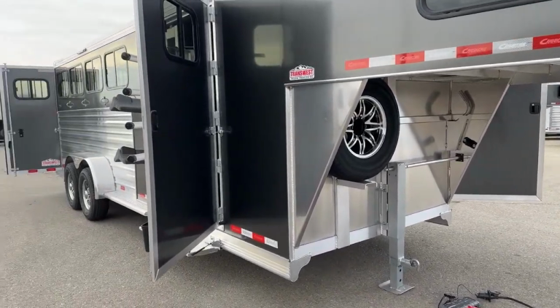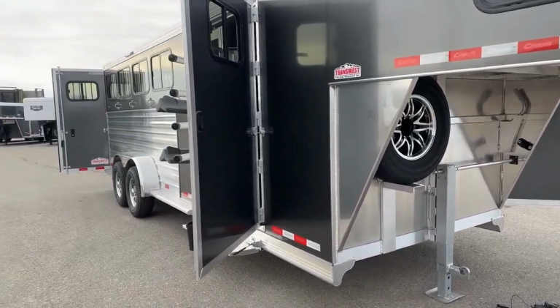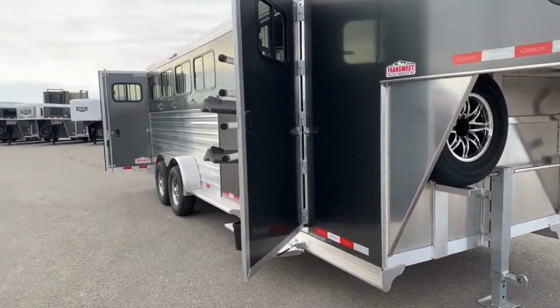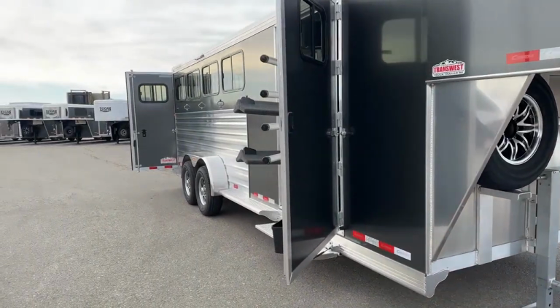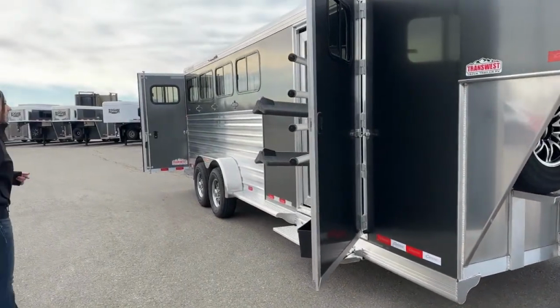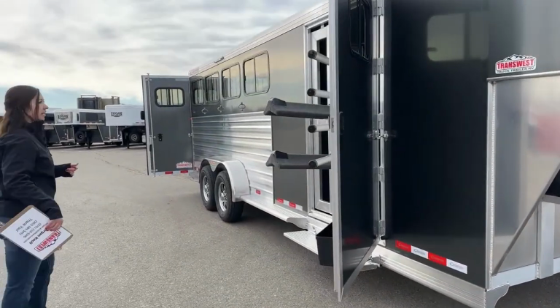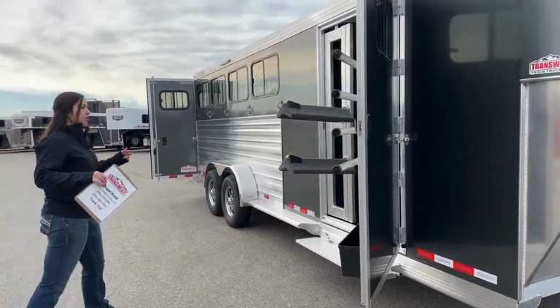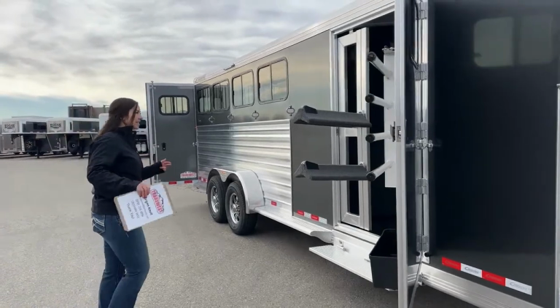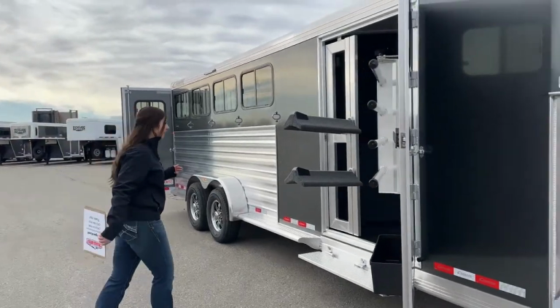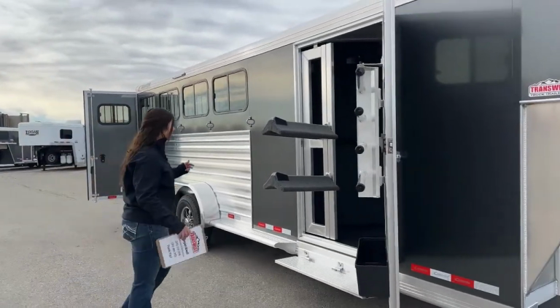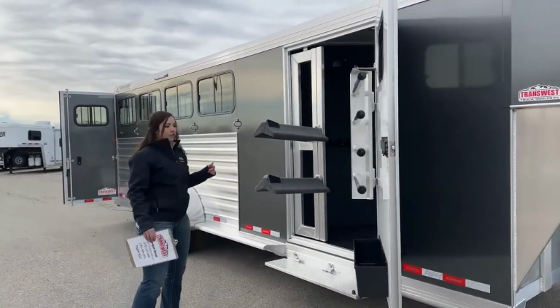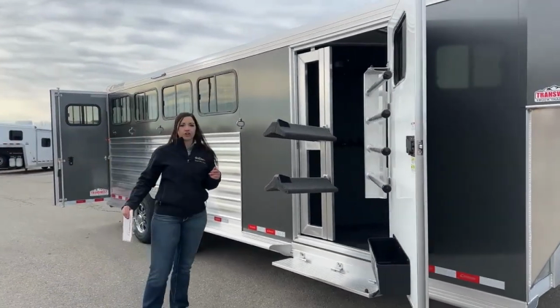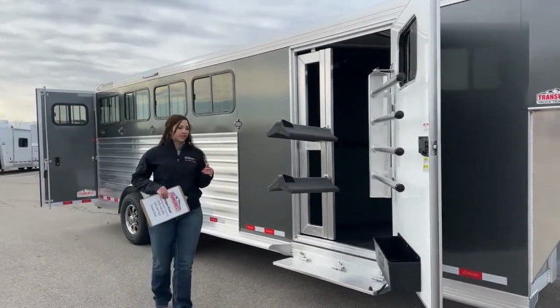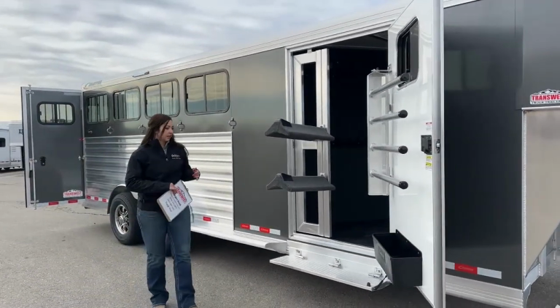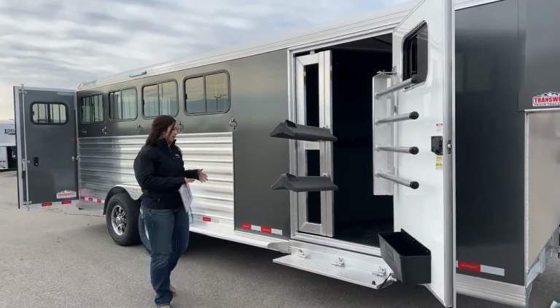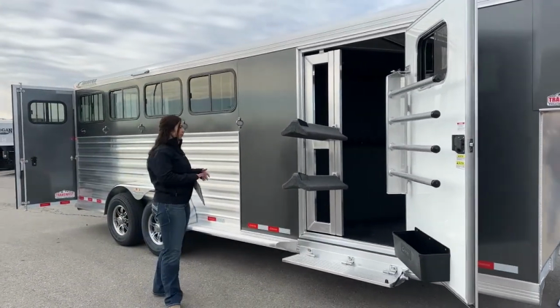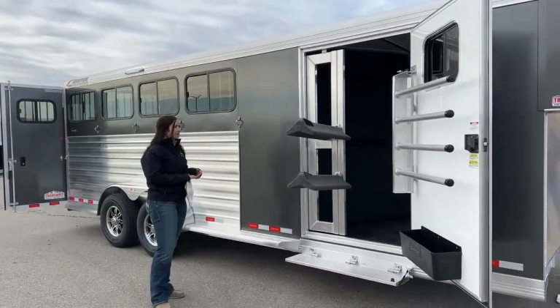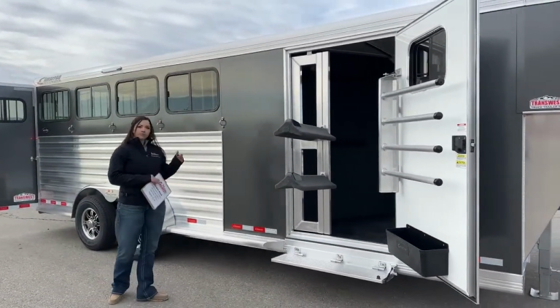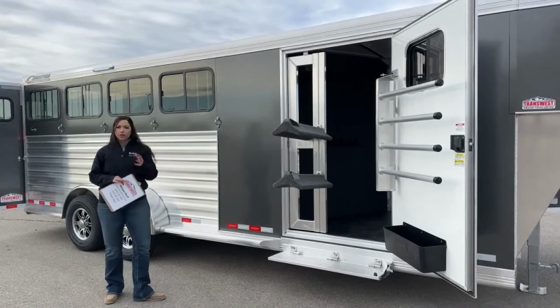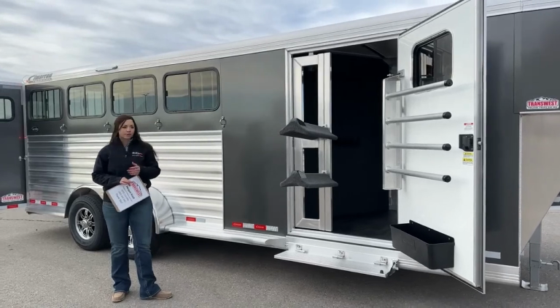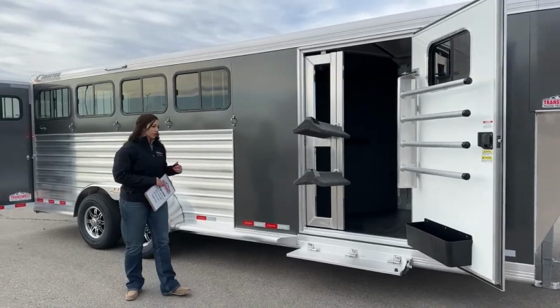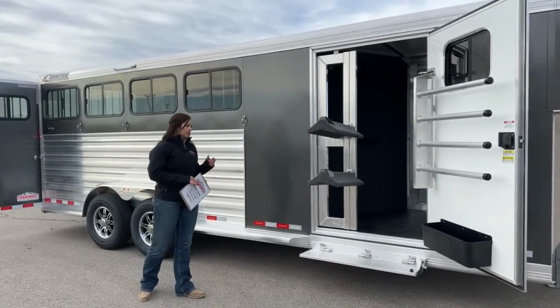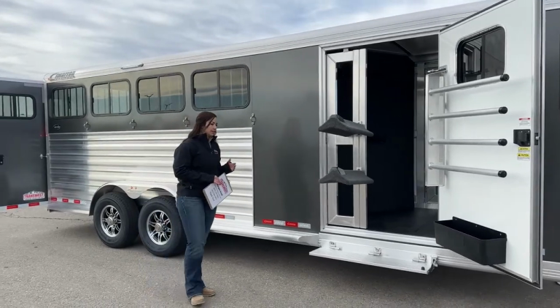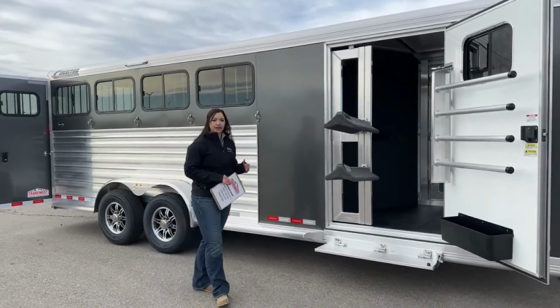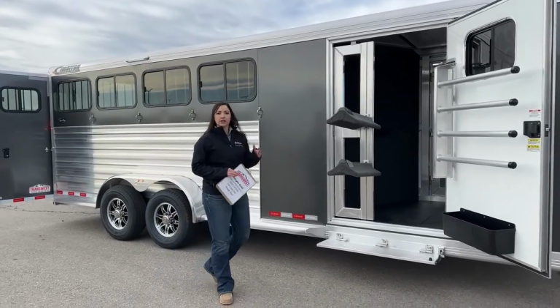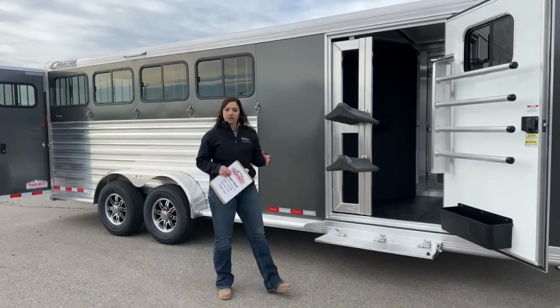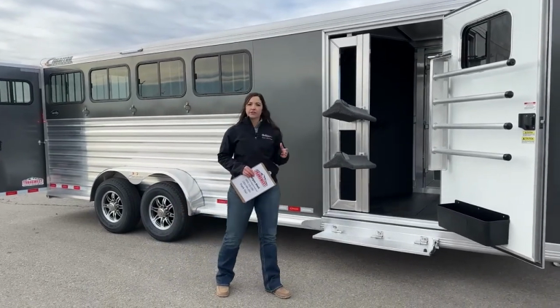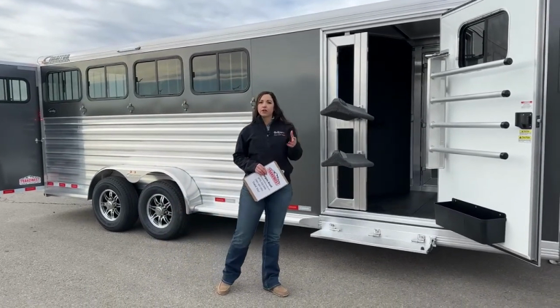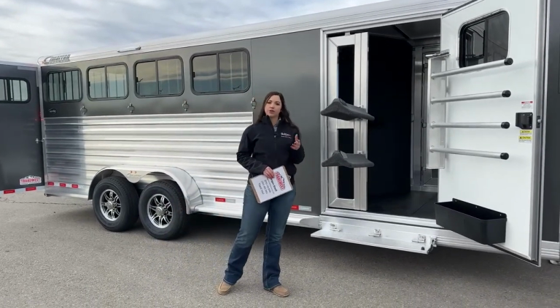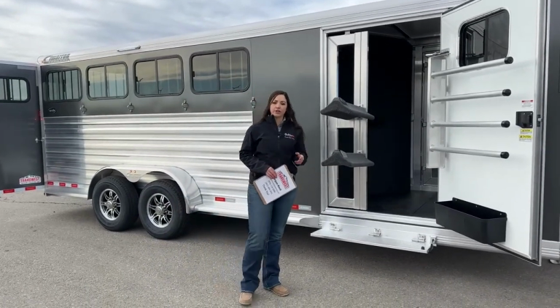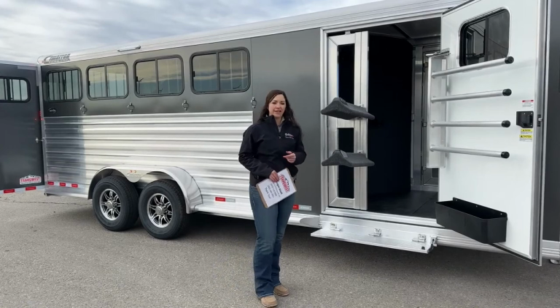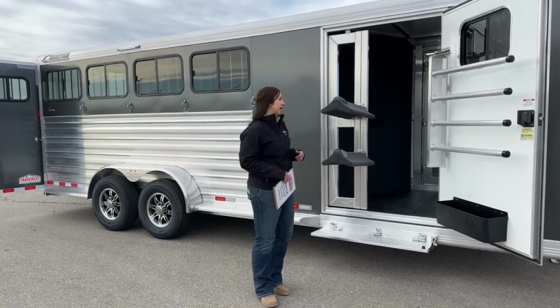The exterior color here is going to be the charcoal metallic. It's kind of like a gray with some sparkle to it — it's a nice difference from just your standard white.